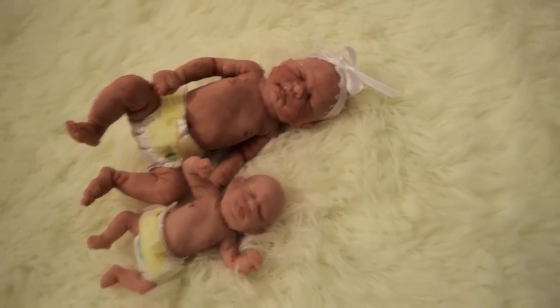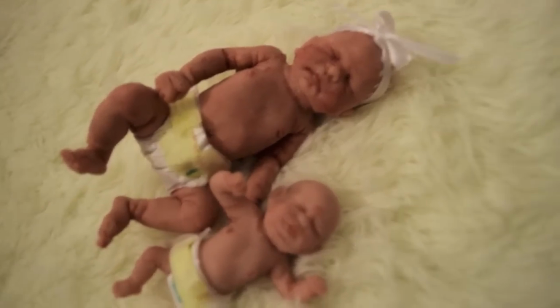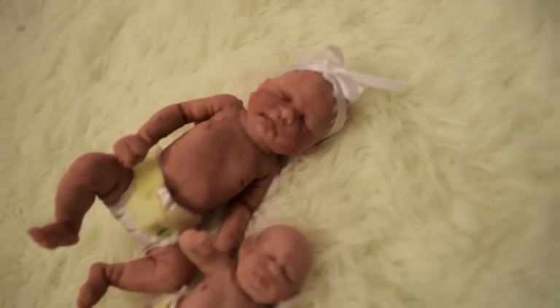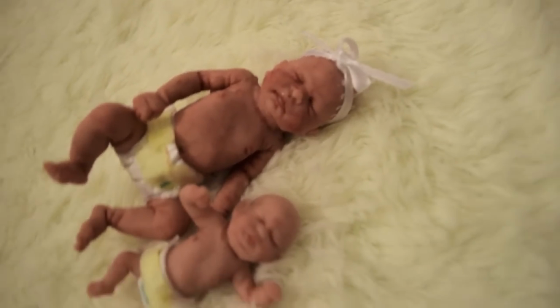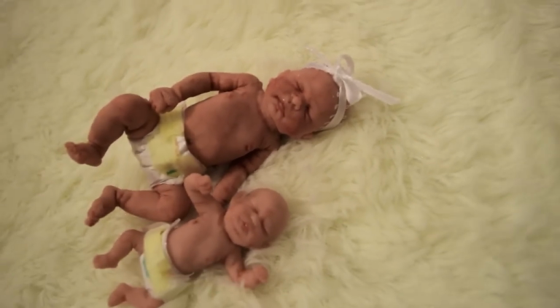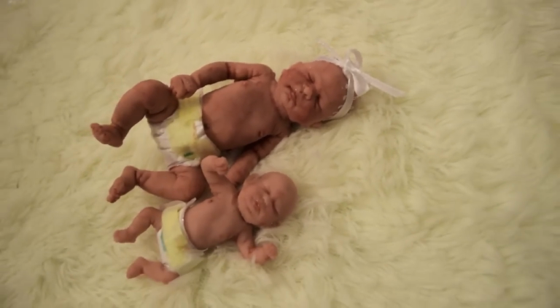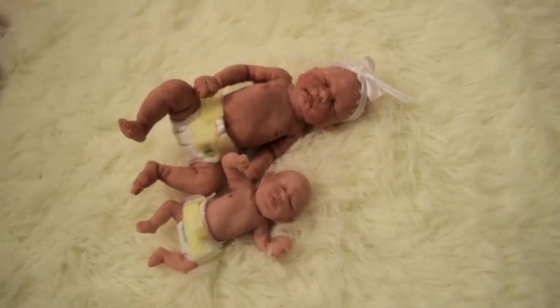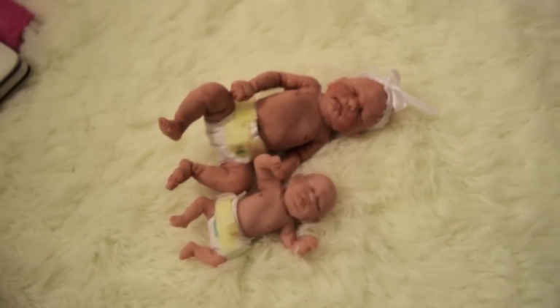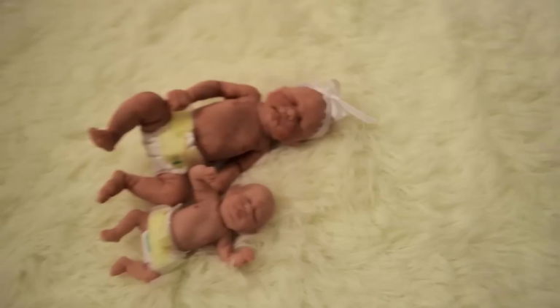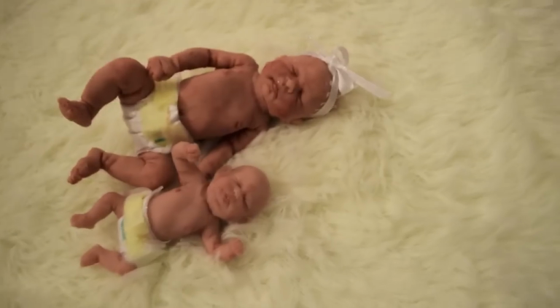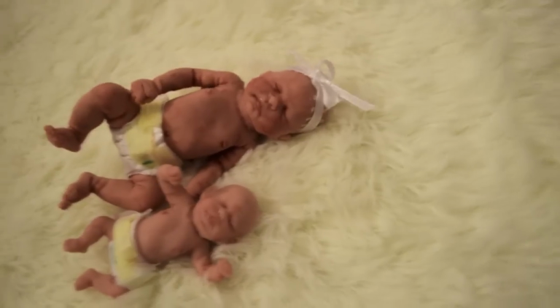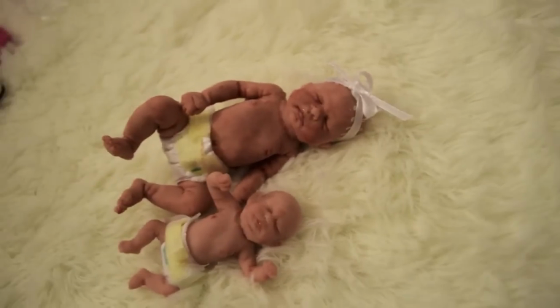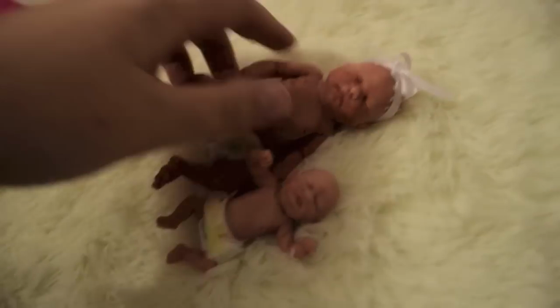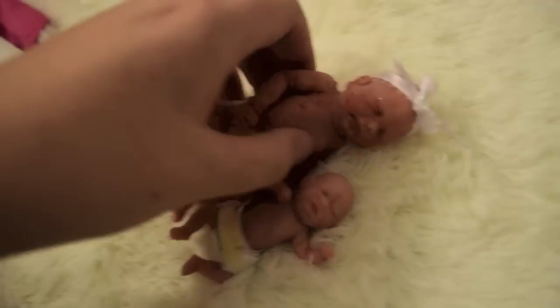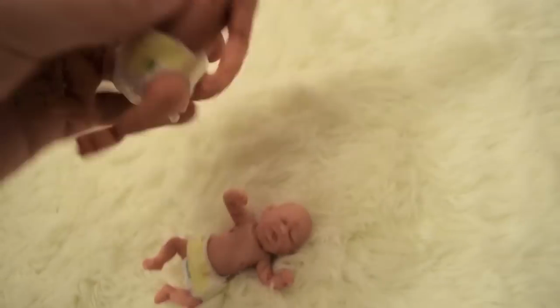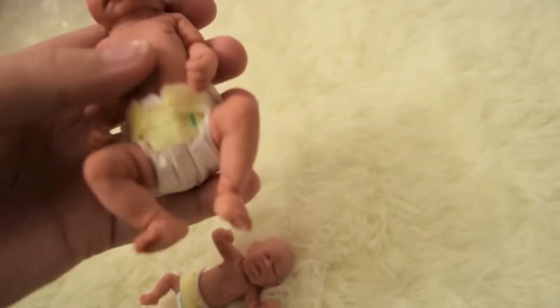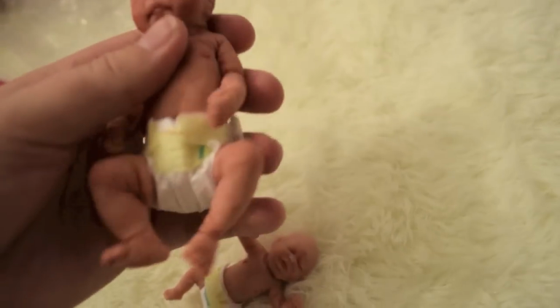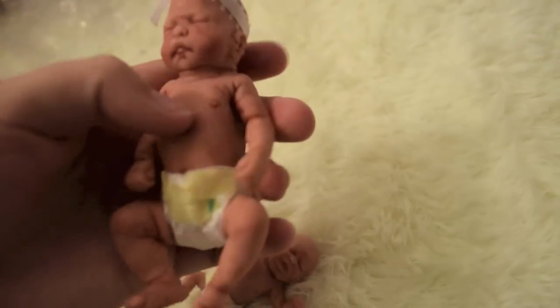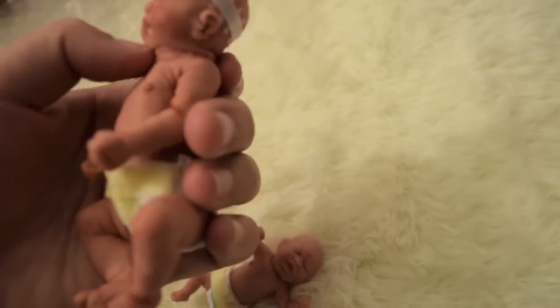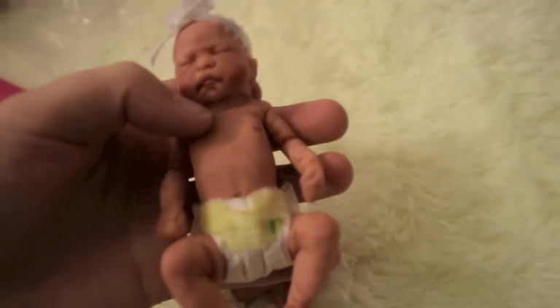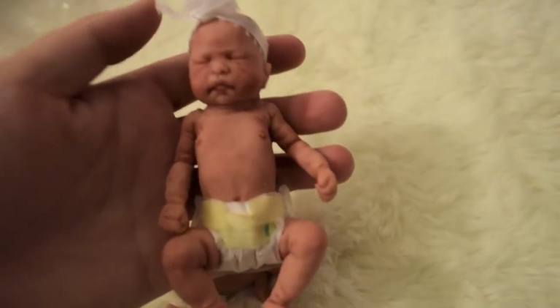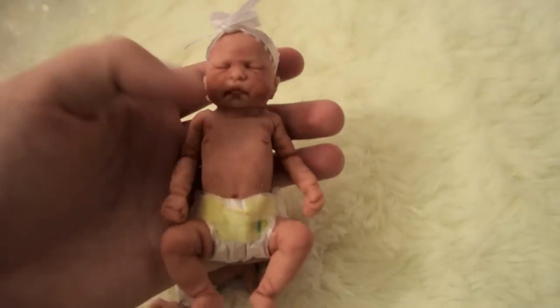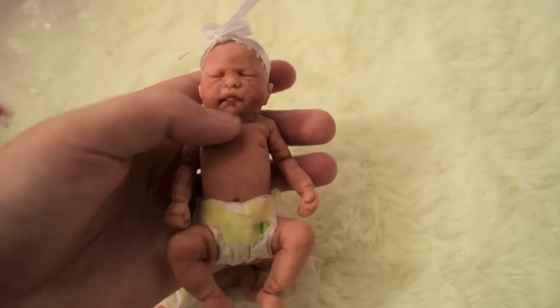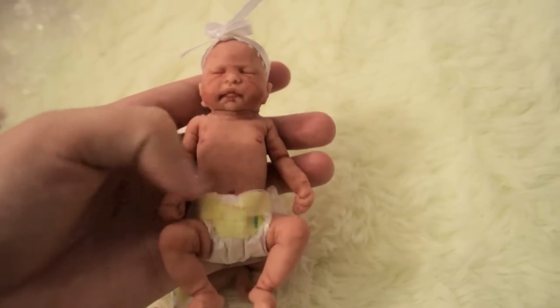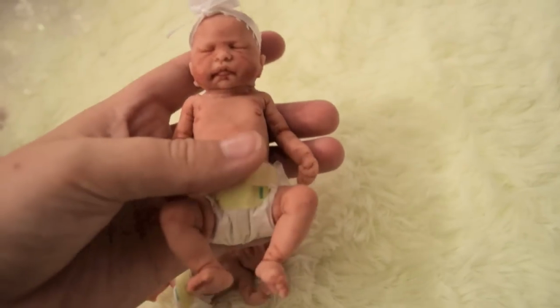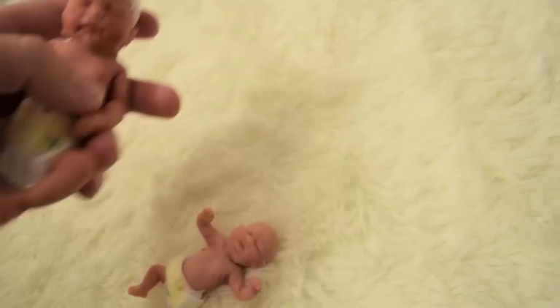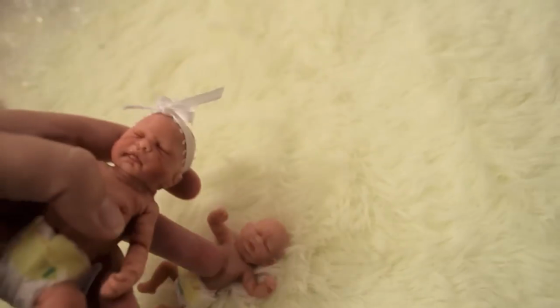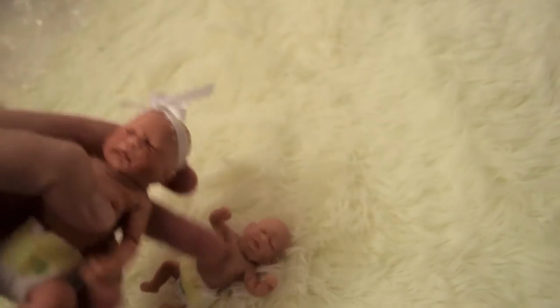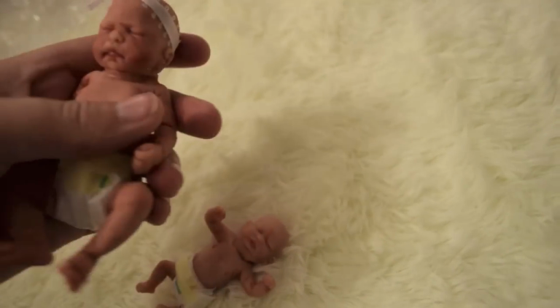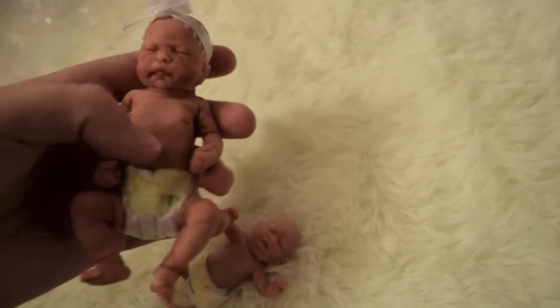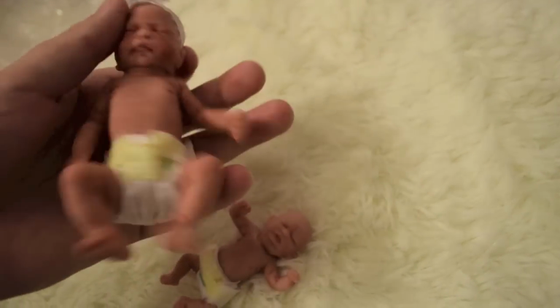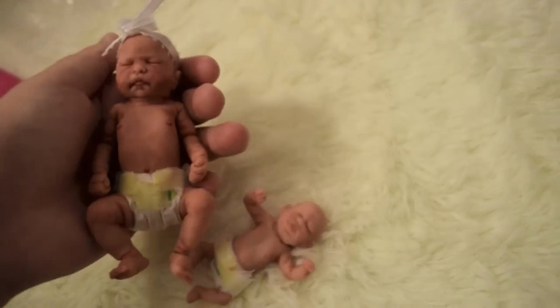So that's my new silicone baby Elisabeth, and I'll be making a bathing video with her and a detail video like I did with Rylan. So, yep.